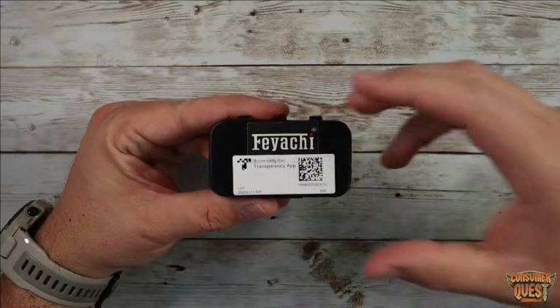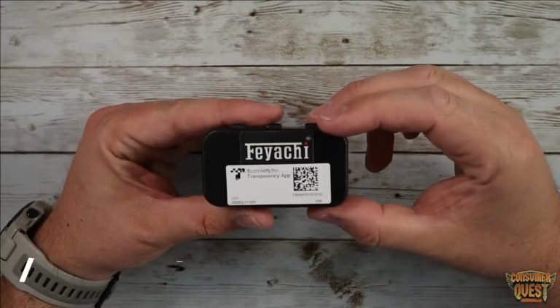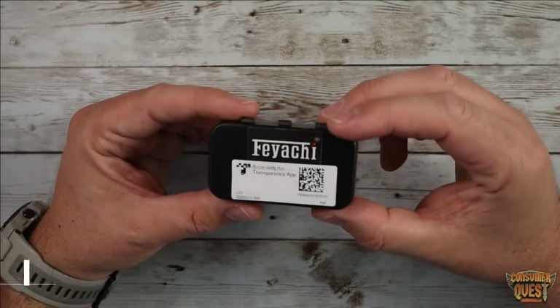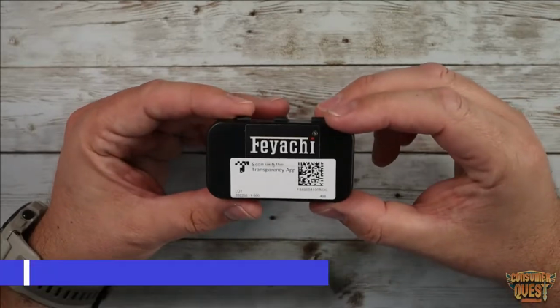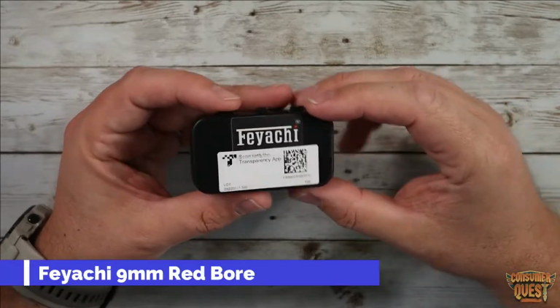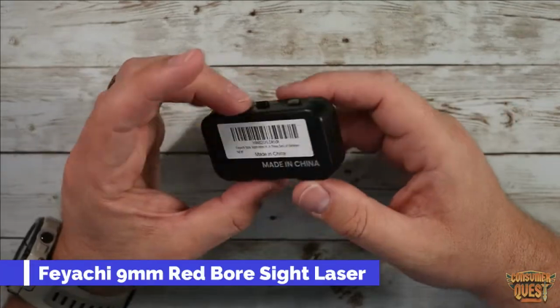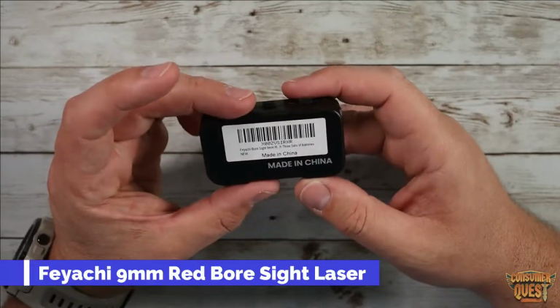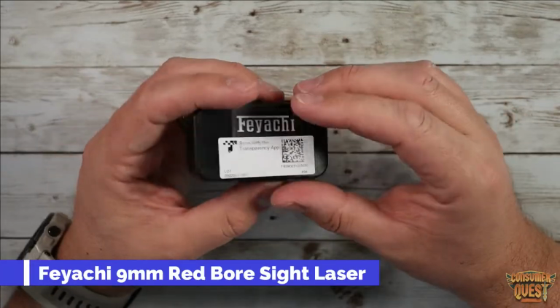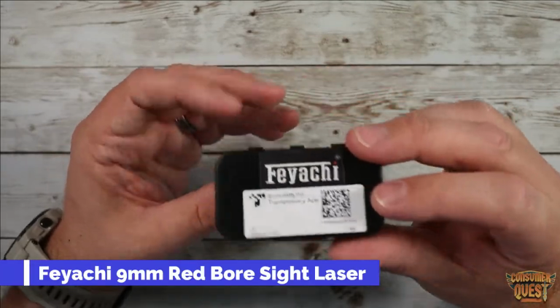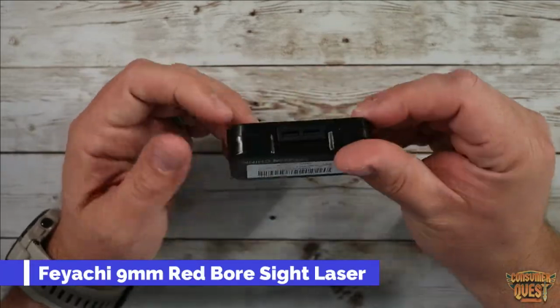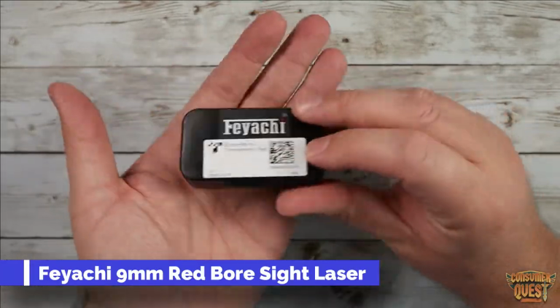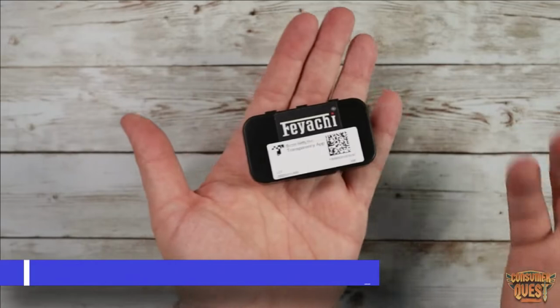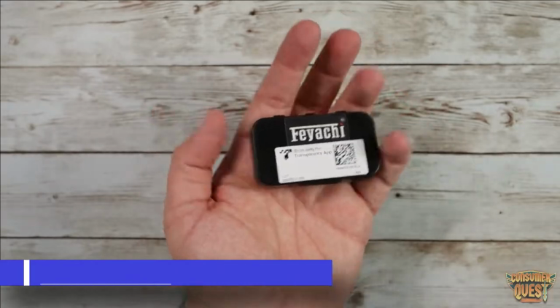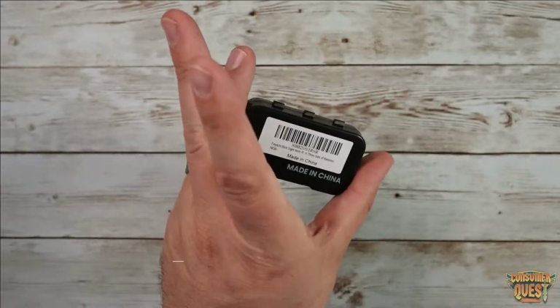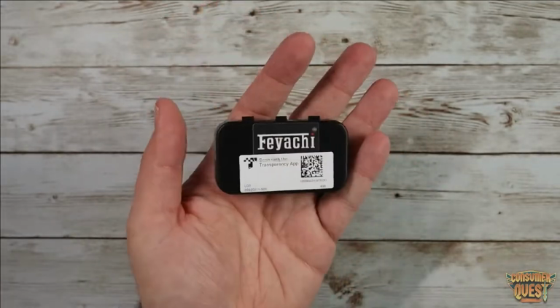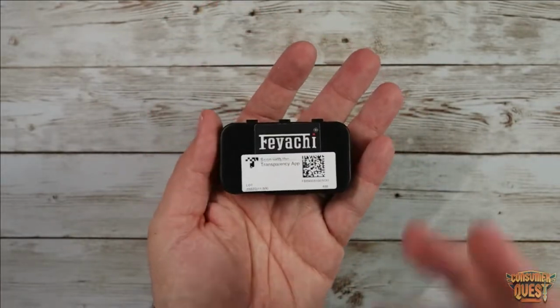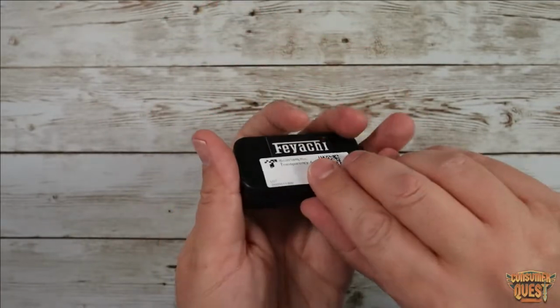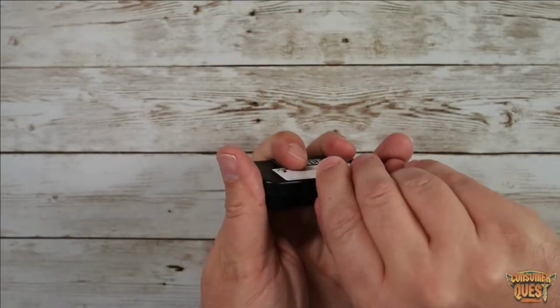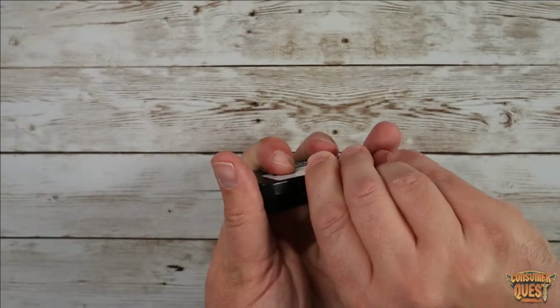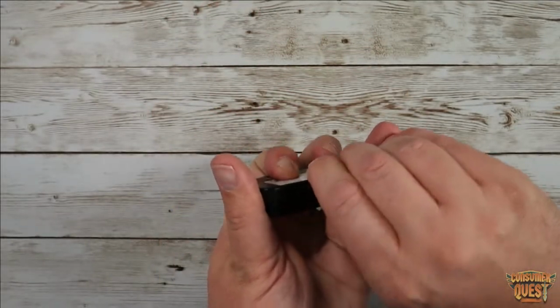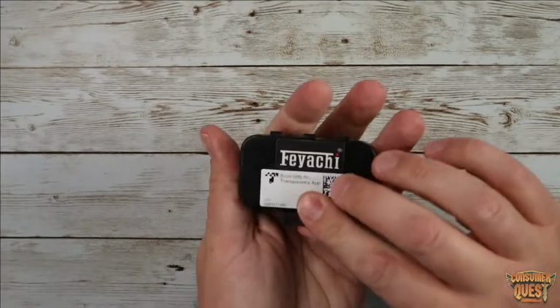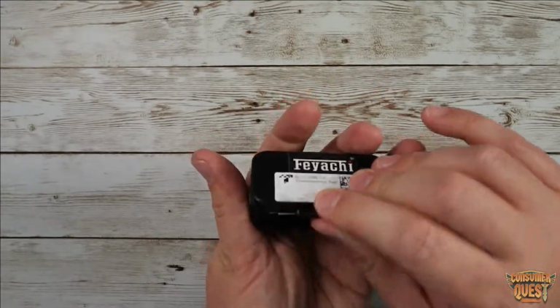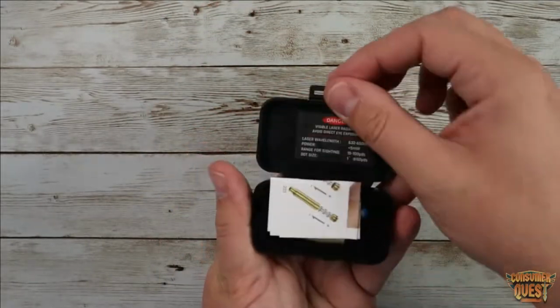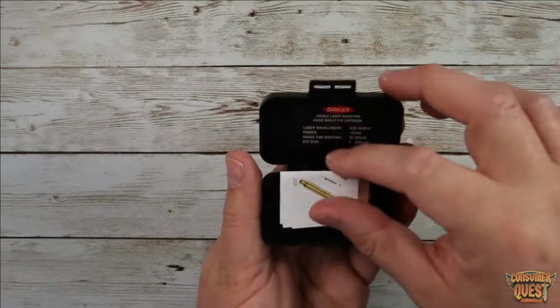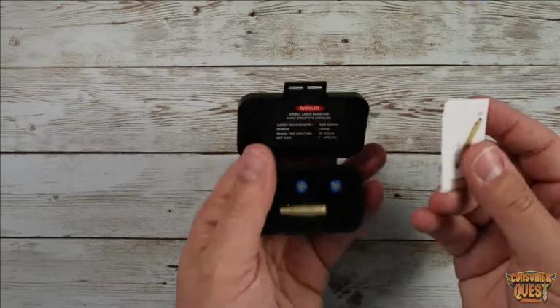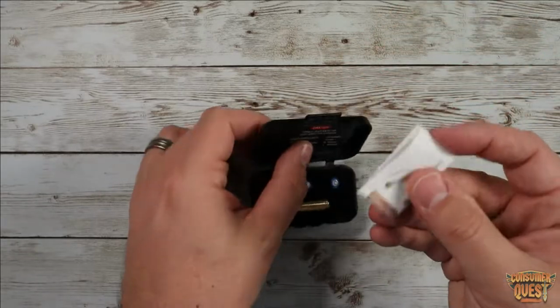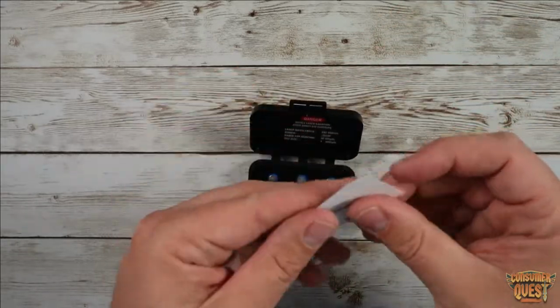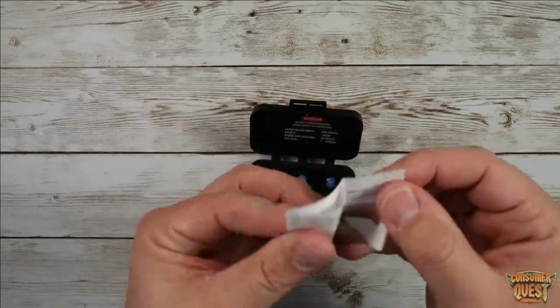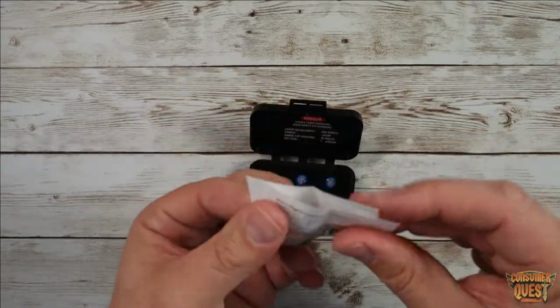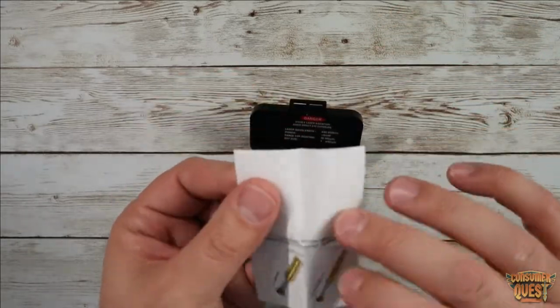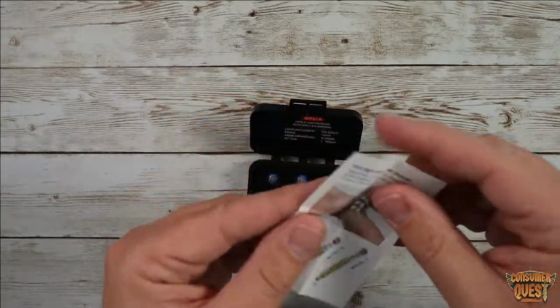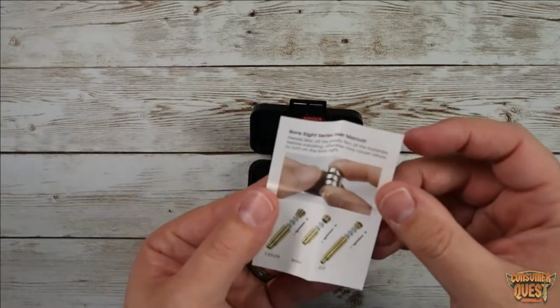What is going on guys? Today I want to show you the Feiyachi 9mm bore sight. As you can see it comes in a very compact little package but it has everything that you need inside. So we're going to pop this guy open. What you're going to find is a little instruction manual. It's very very straightforward and very easy to use.